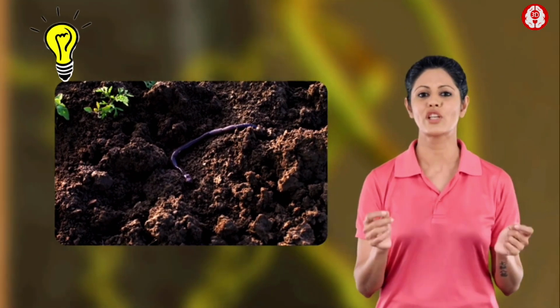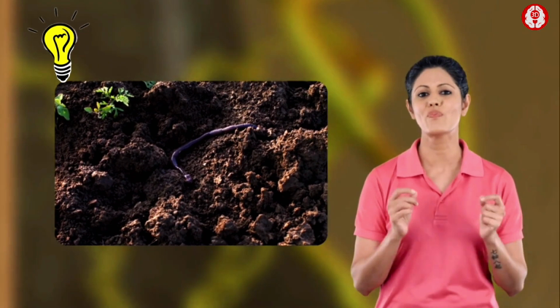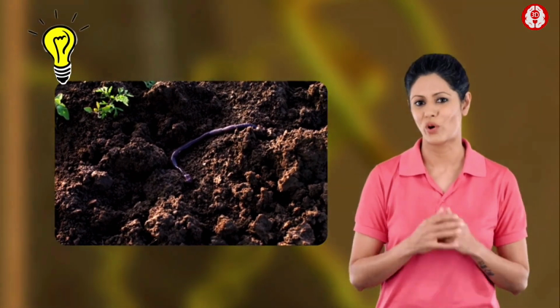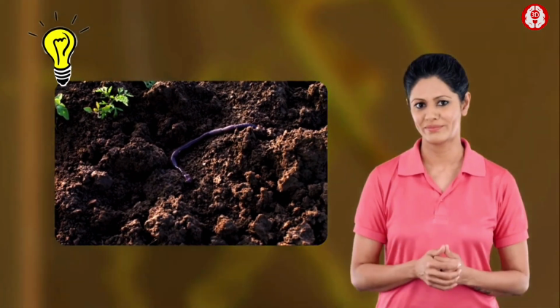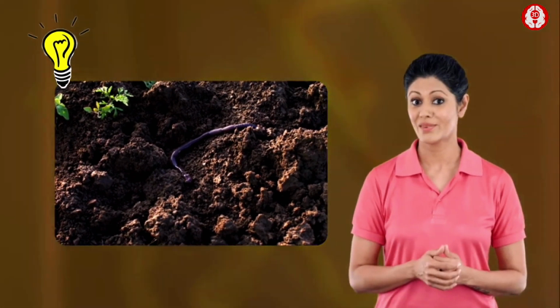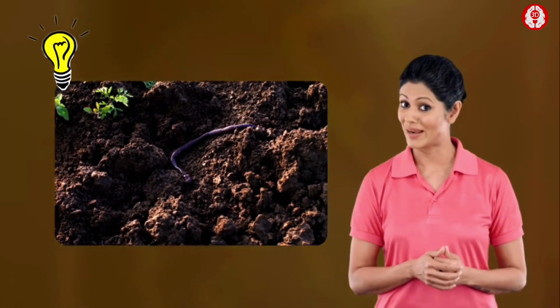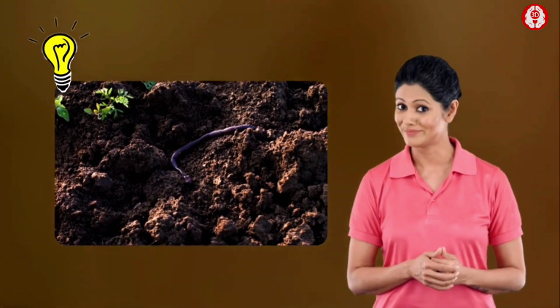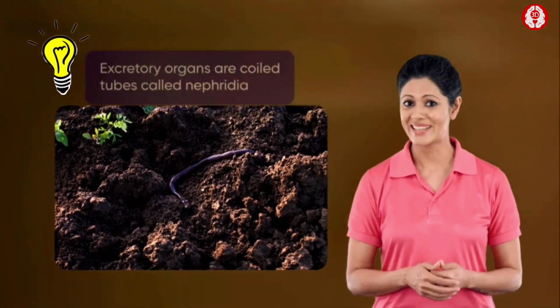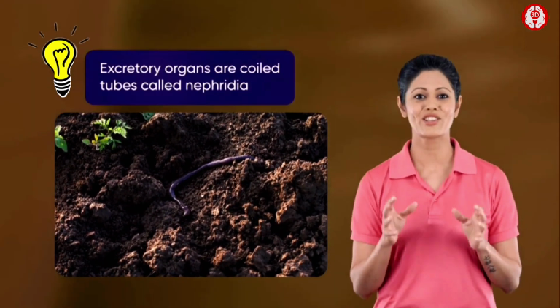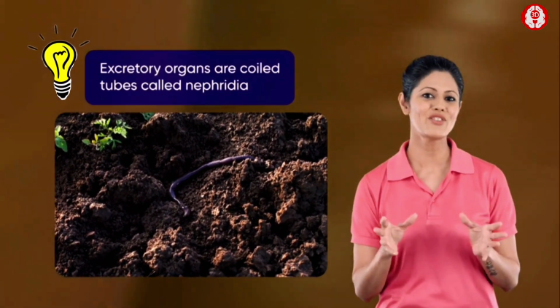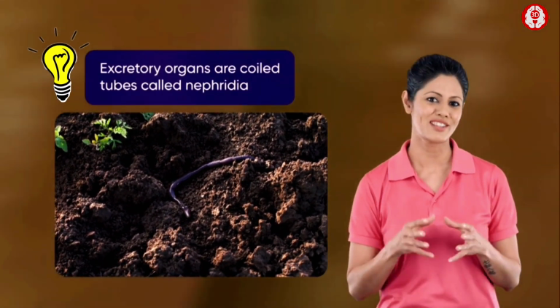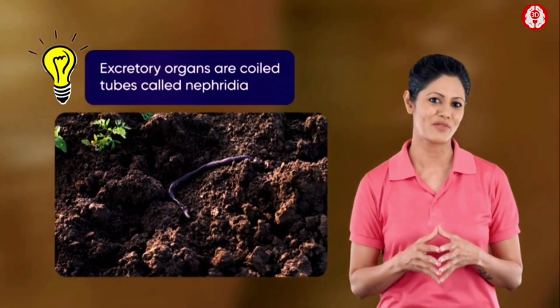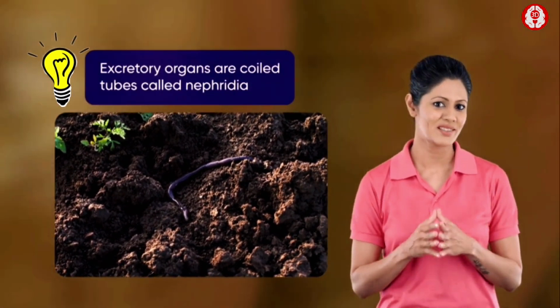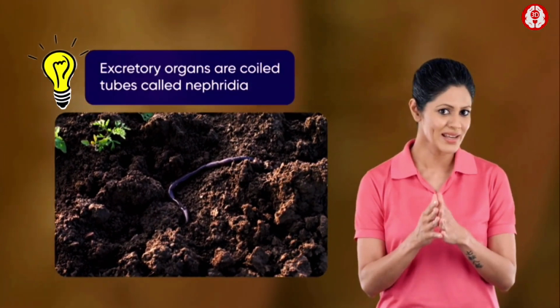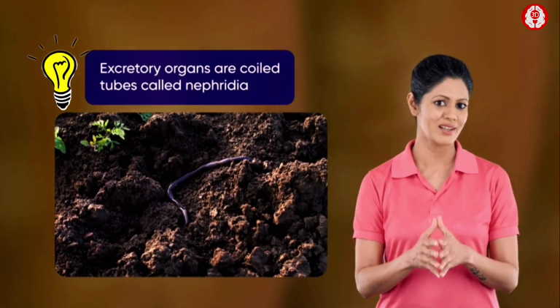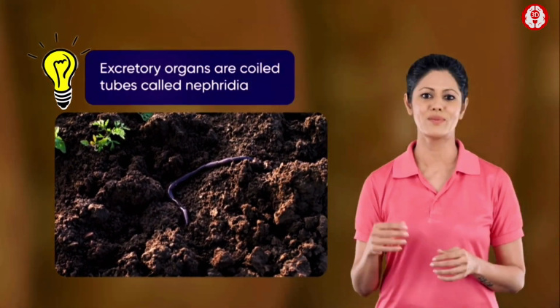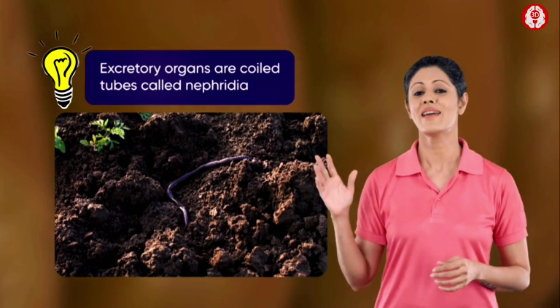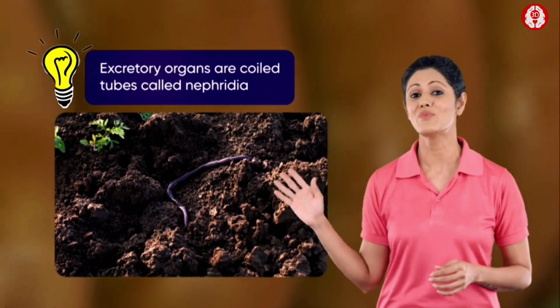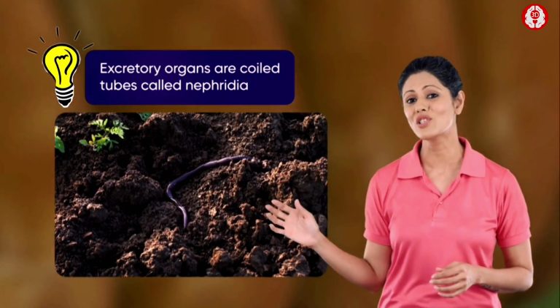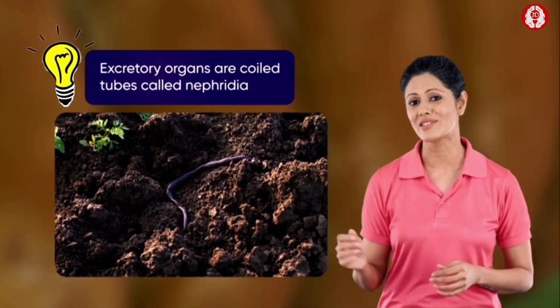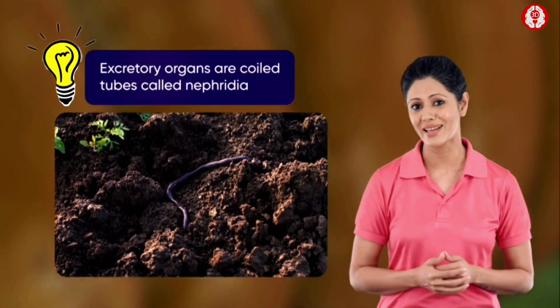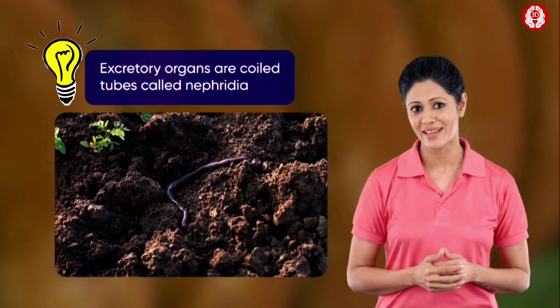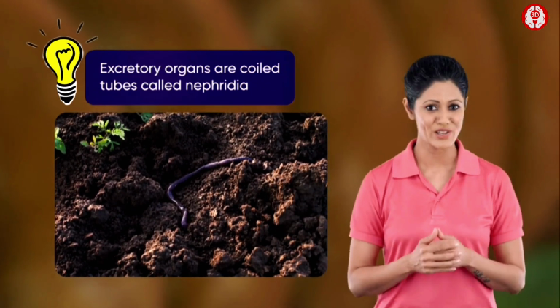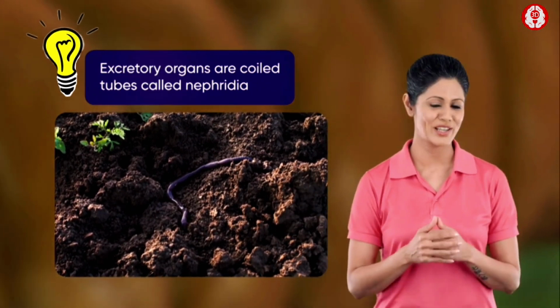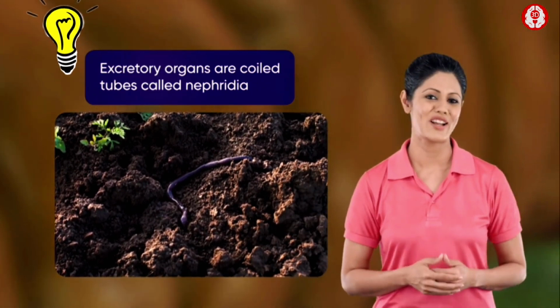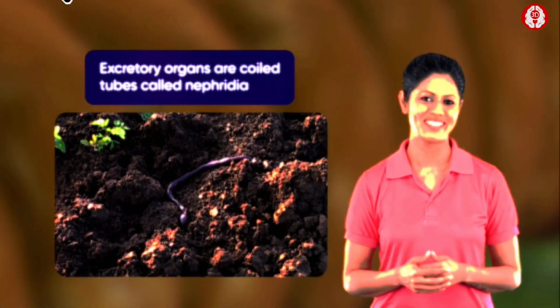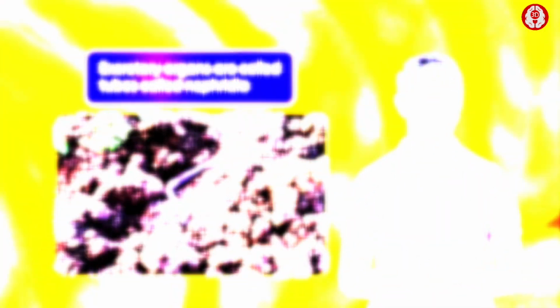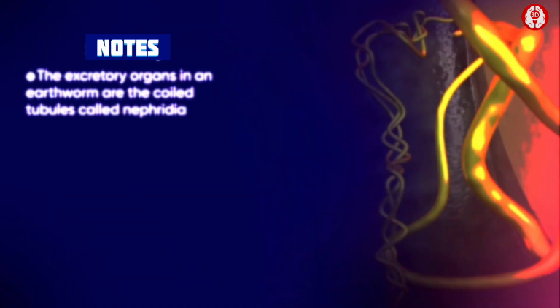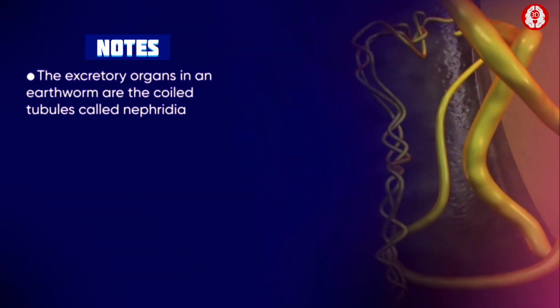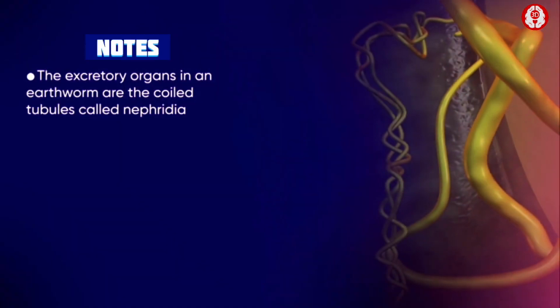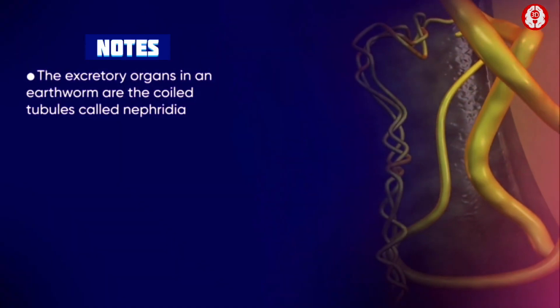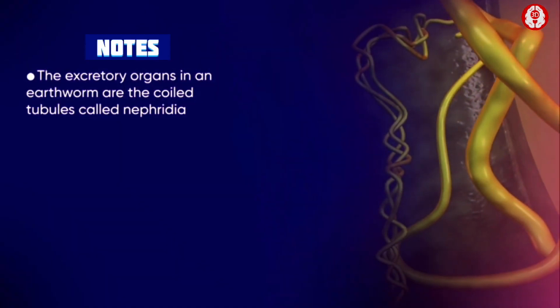The excretory system of these tiny earthworms is more sophisticated than you can imagine.